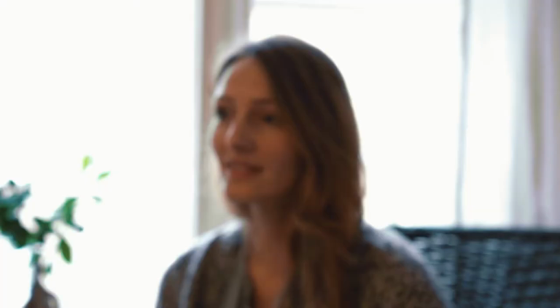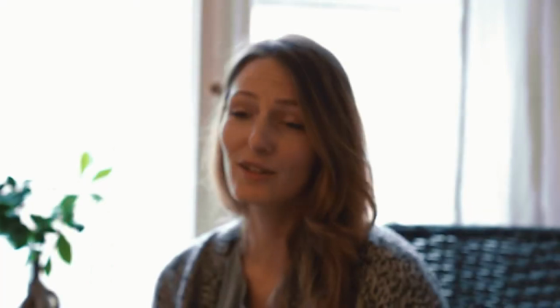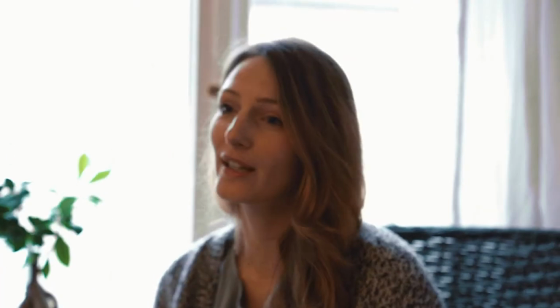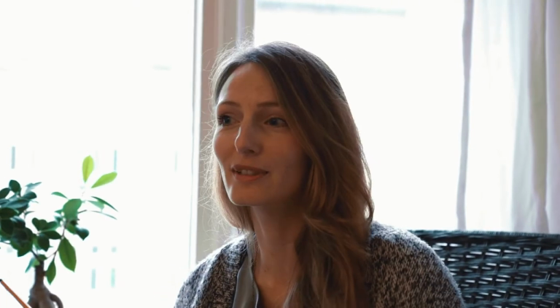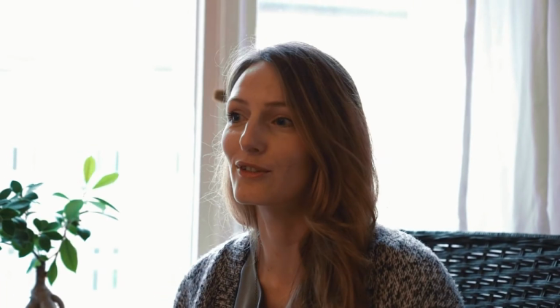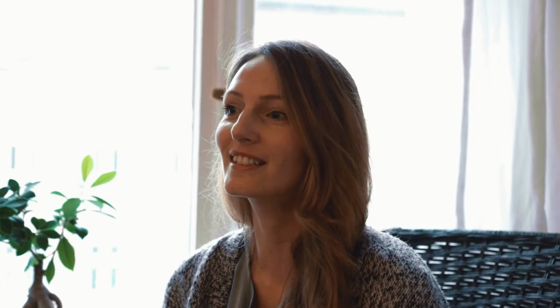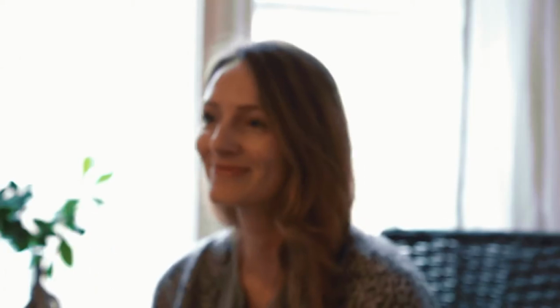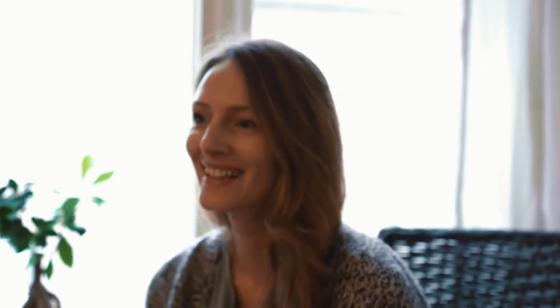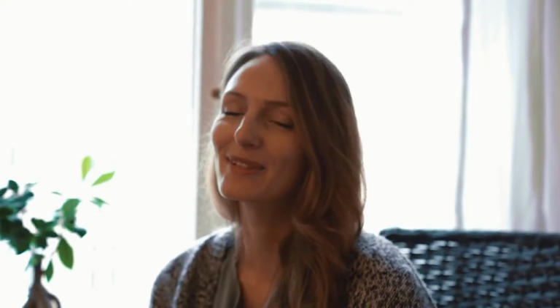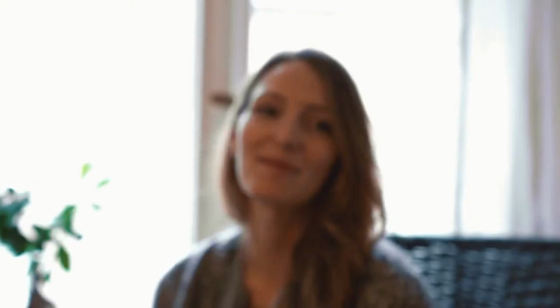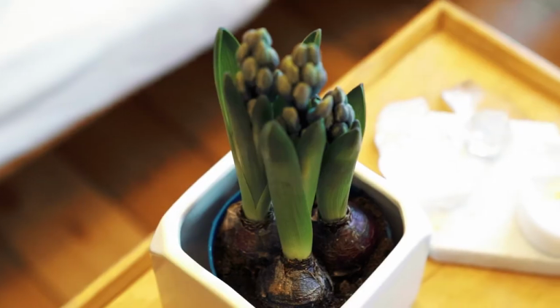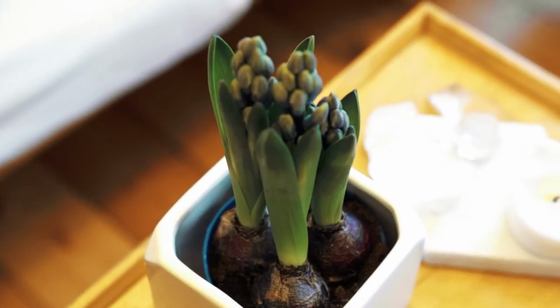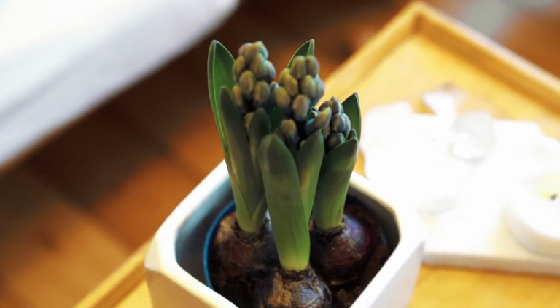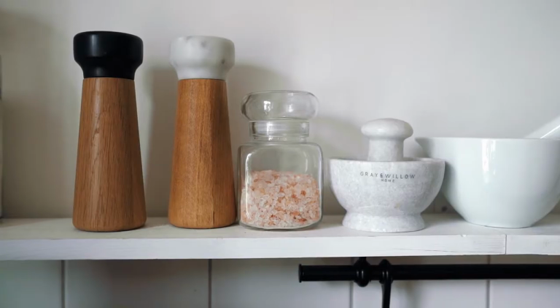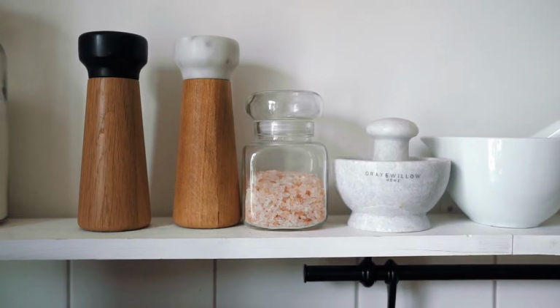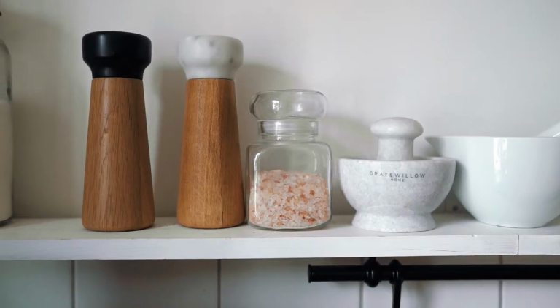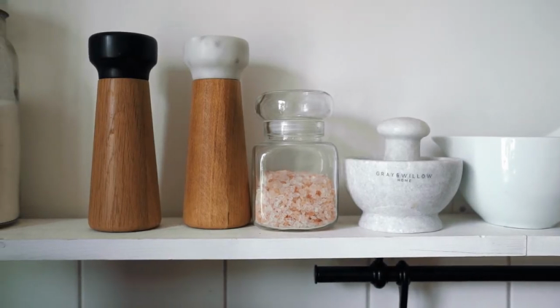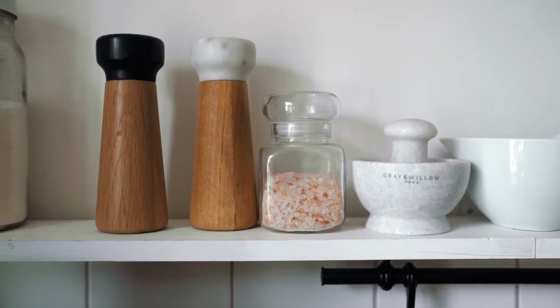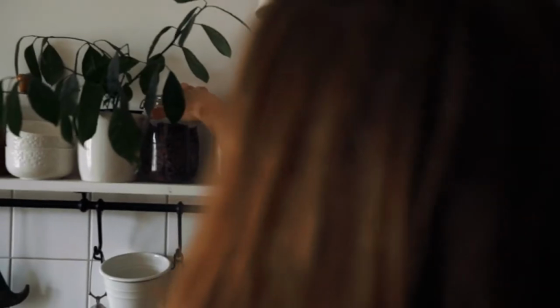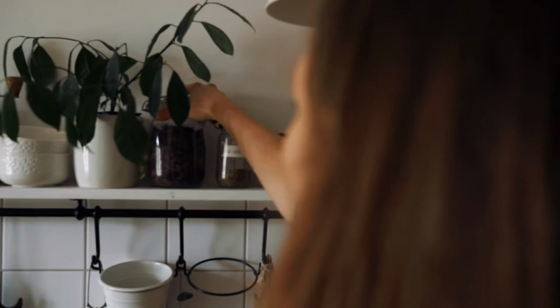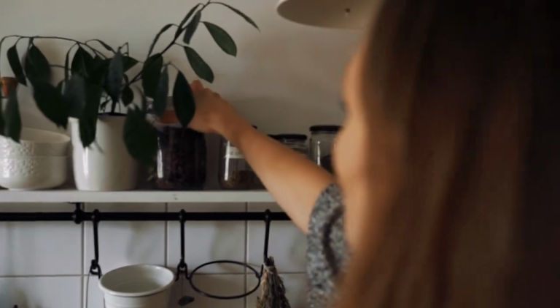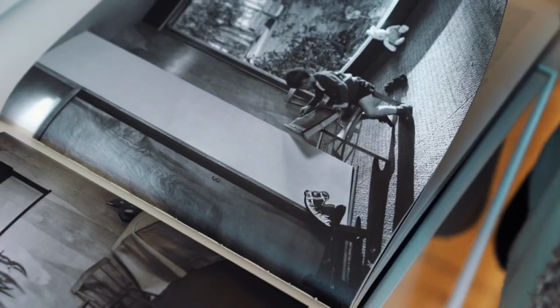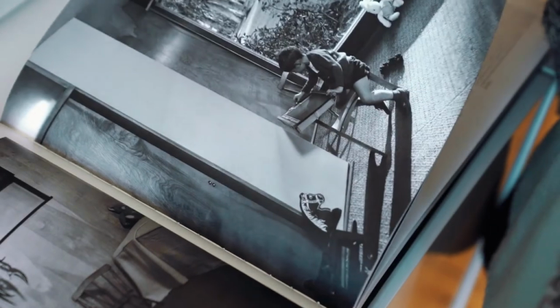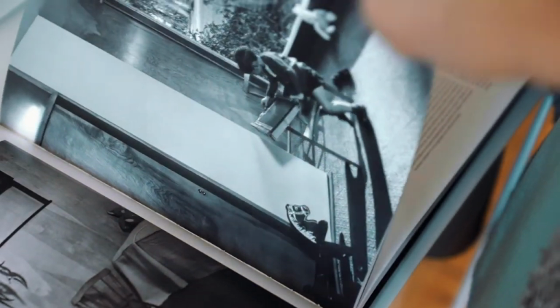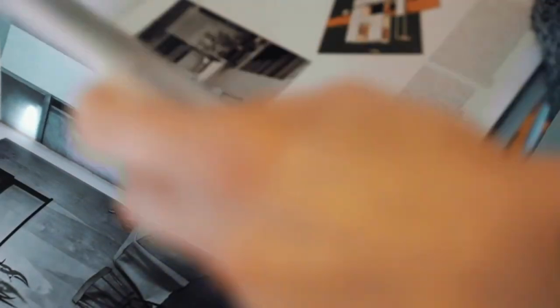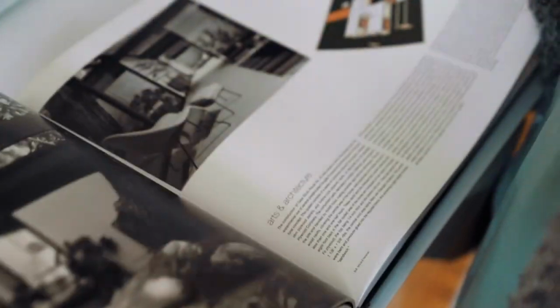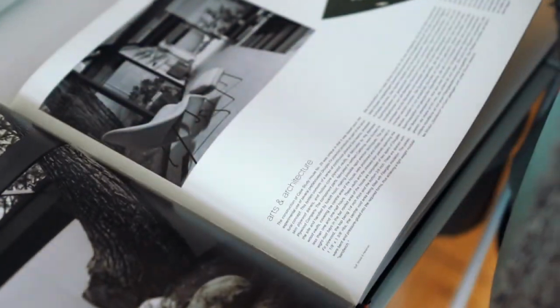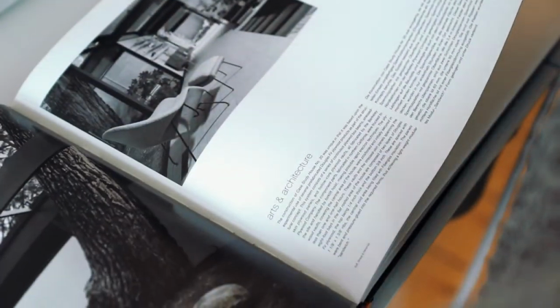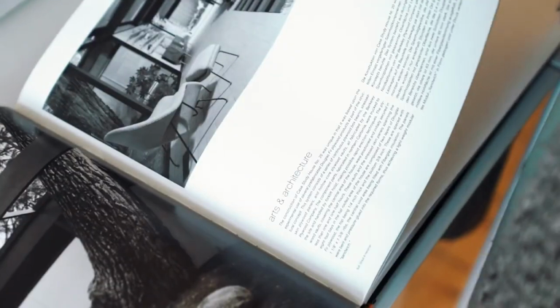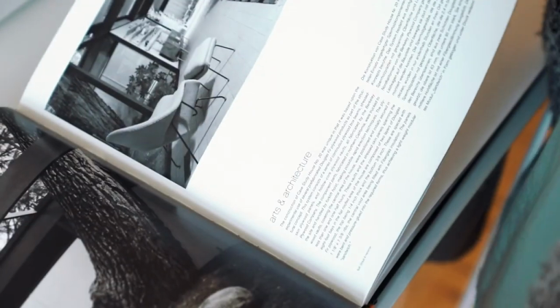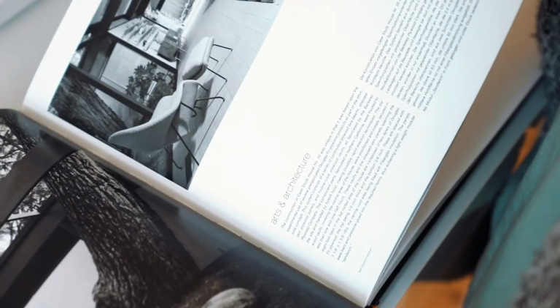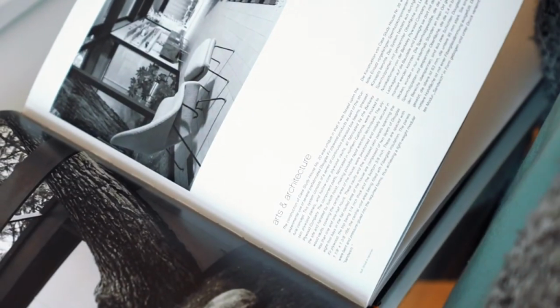I drive my husband kind of crazy because I'm always switching around stuff here all the time. When there are new art prints, I try them out. I always move the furniture around — and it's just part of what I am.